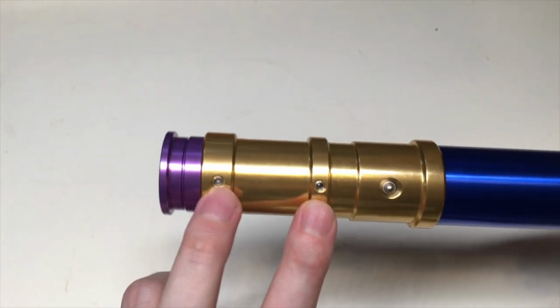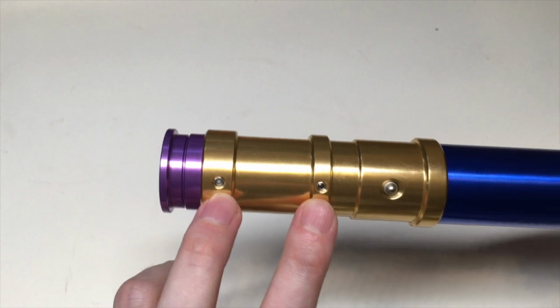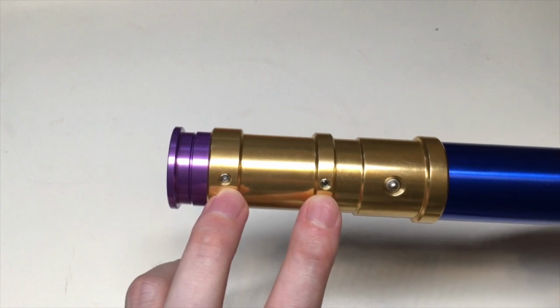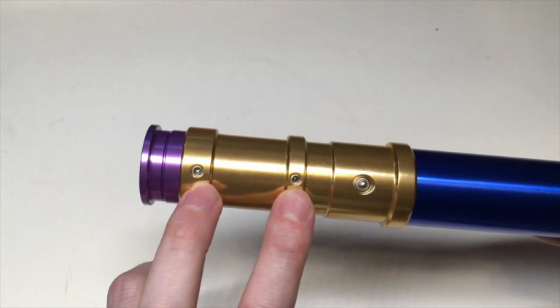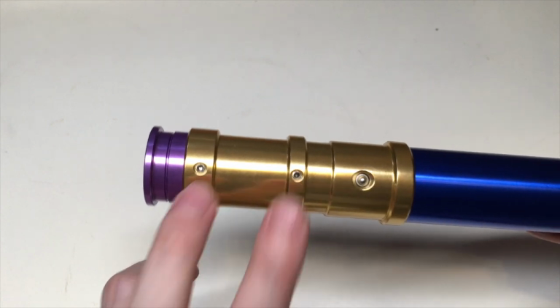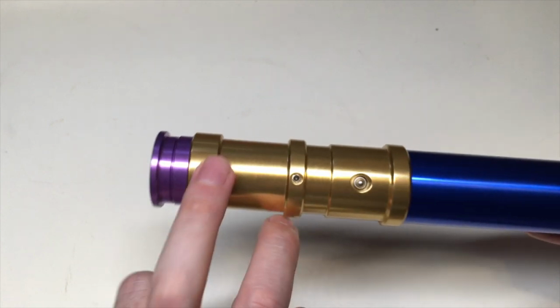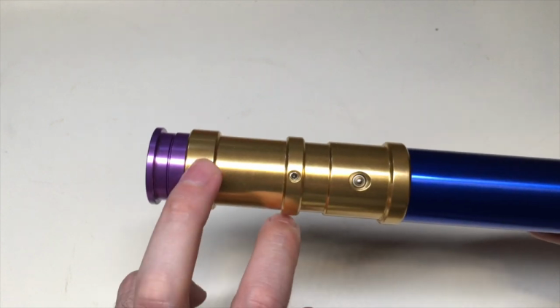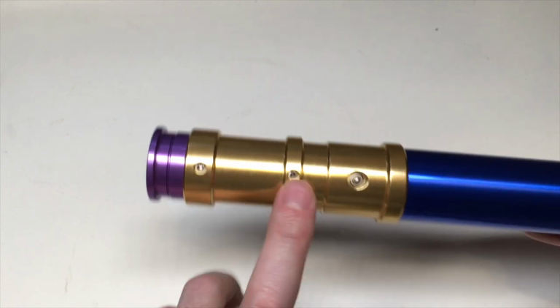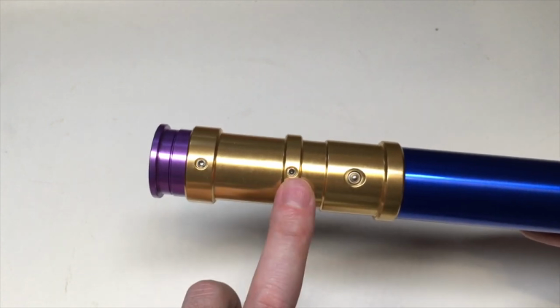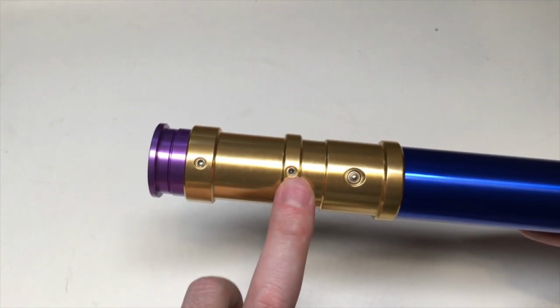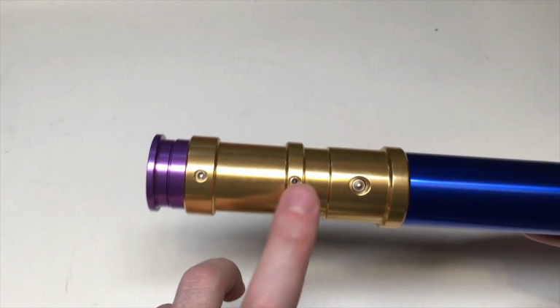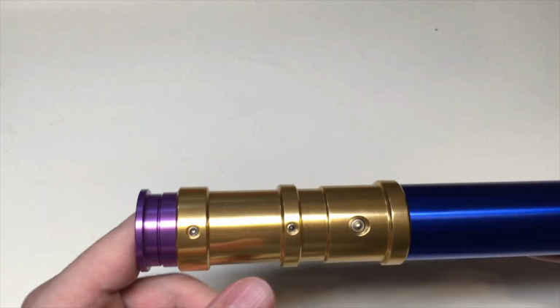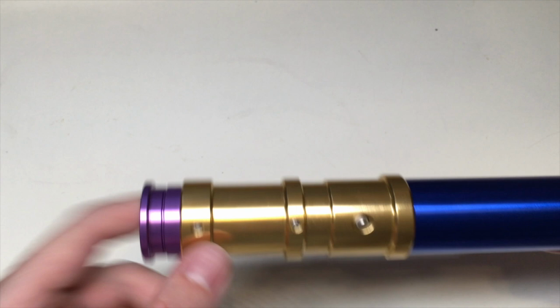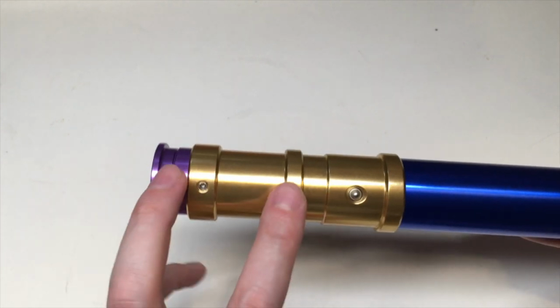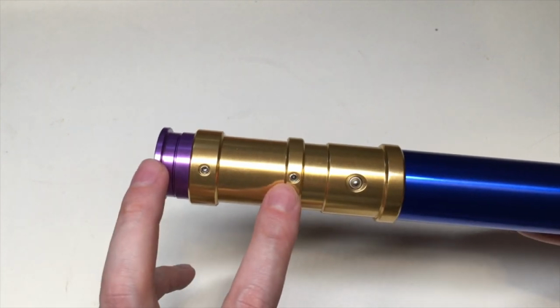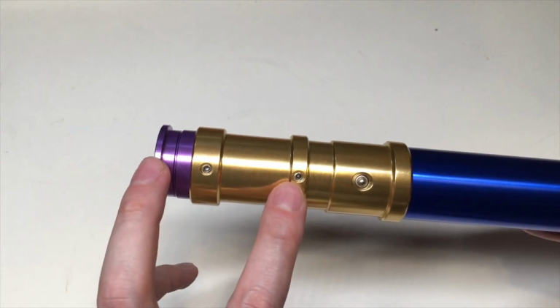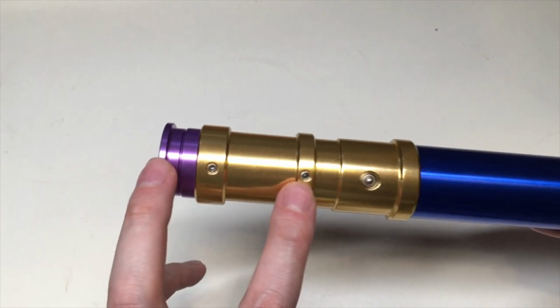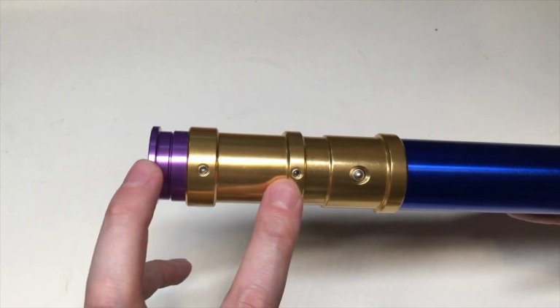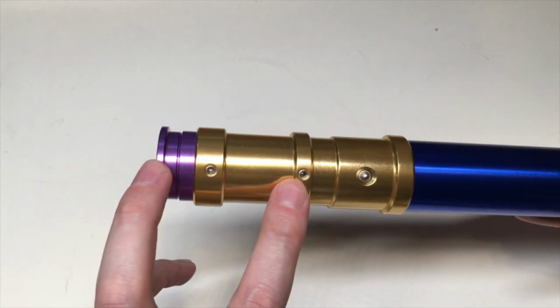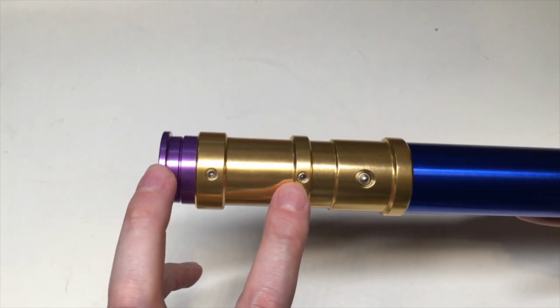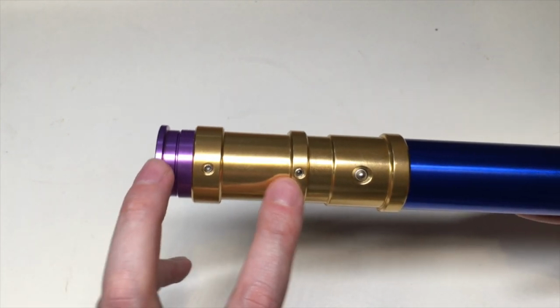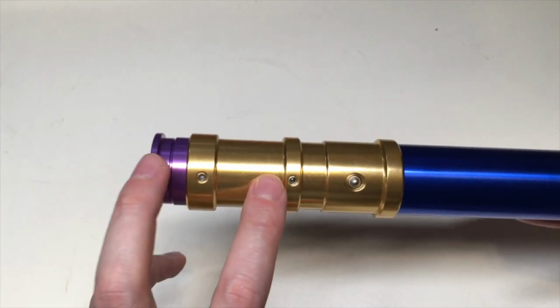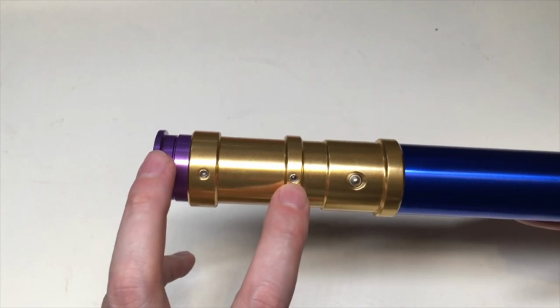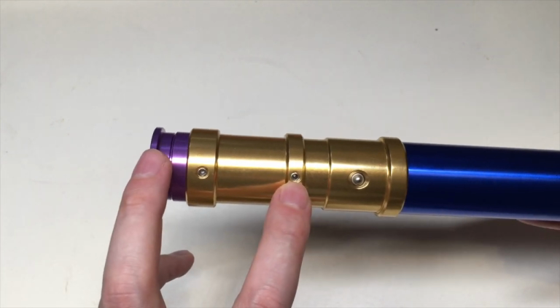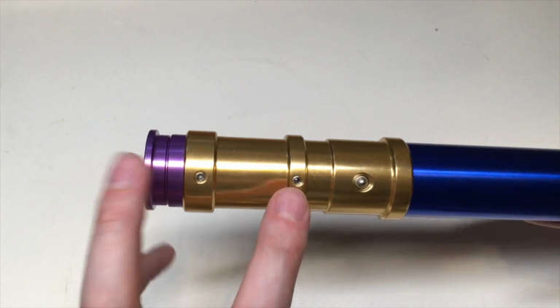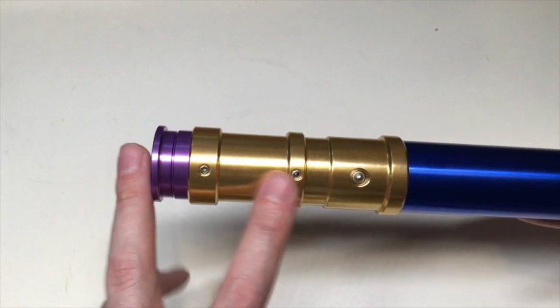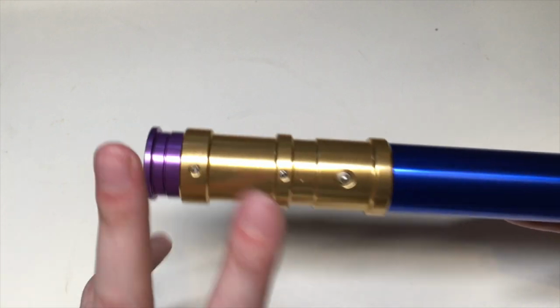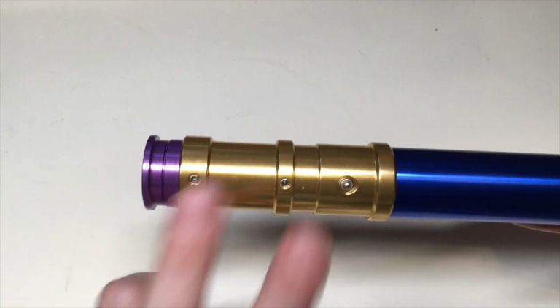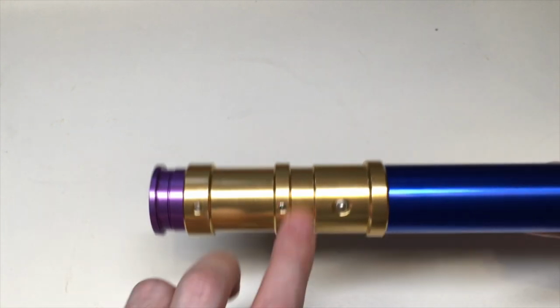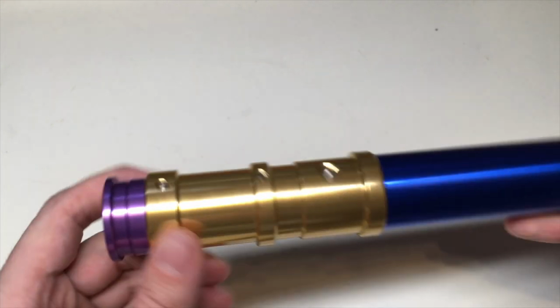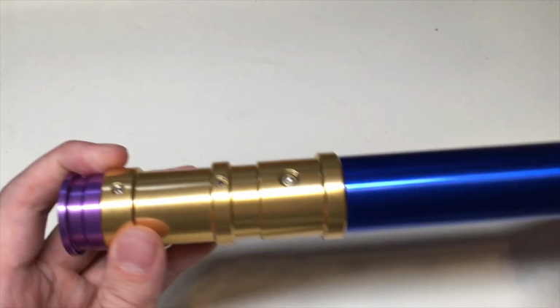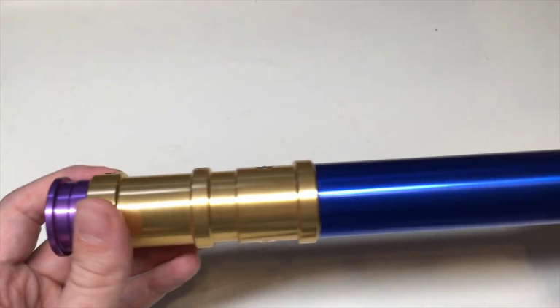Now we see two retention screws. One is for the blade as I said, and the second one is for the NeoPixel connector. So you can have a good idea how deep that blade socket is — it's at least 2.5 to 3 inches deep, which I absolutely love. I love deep blade sockets.